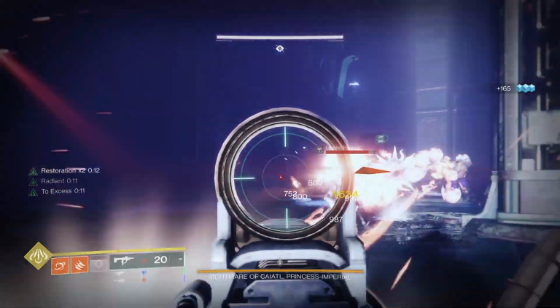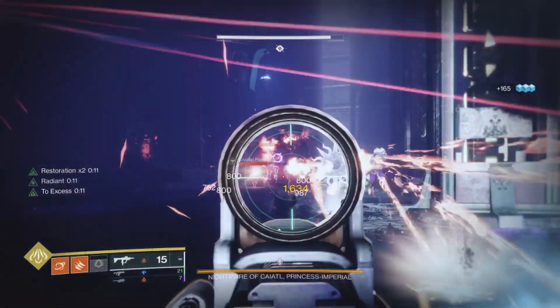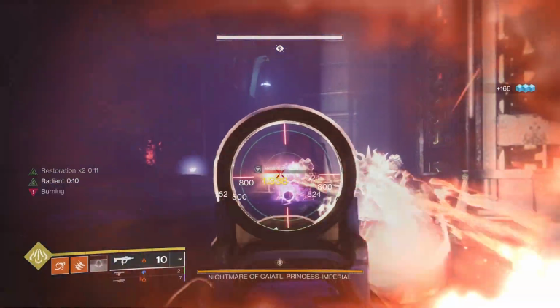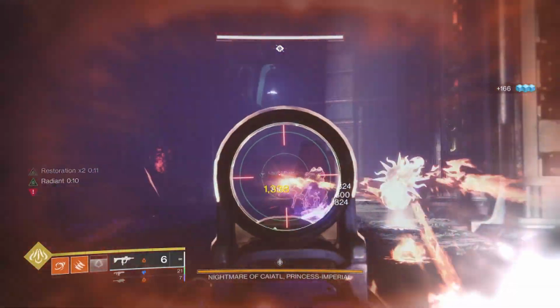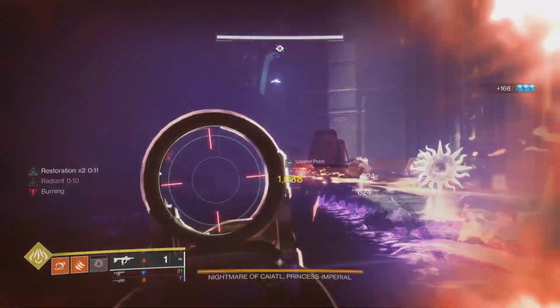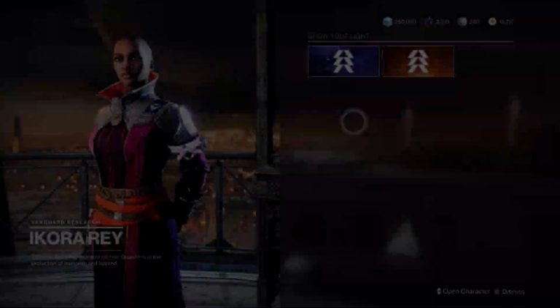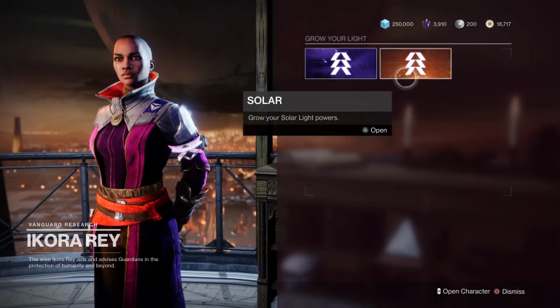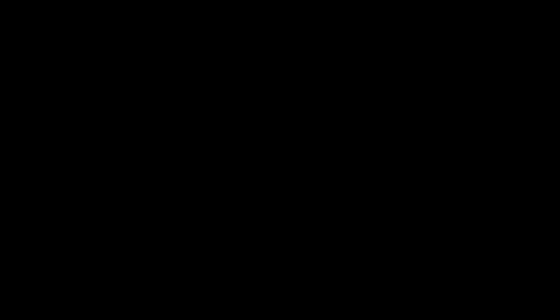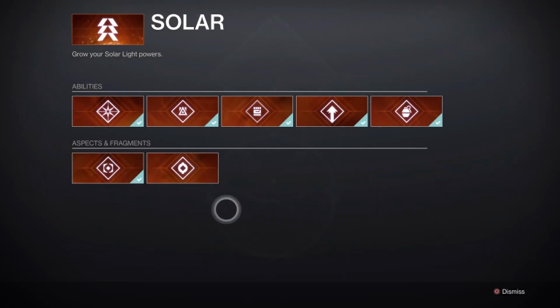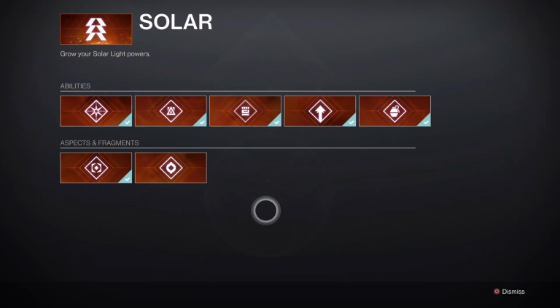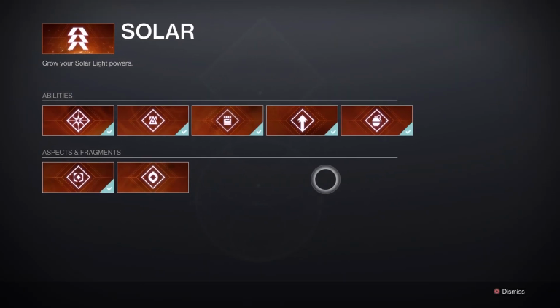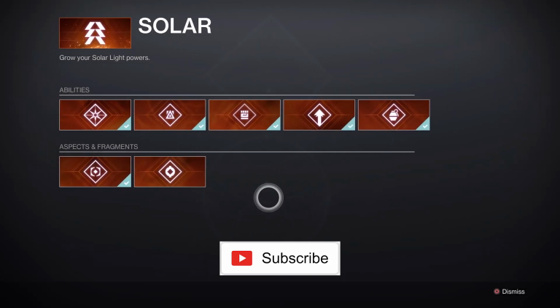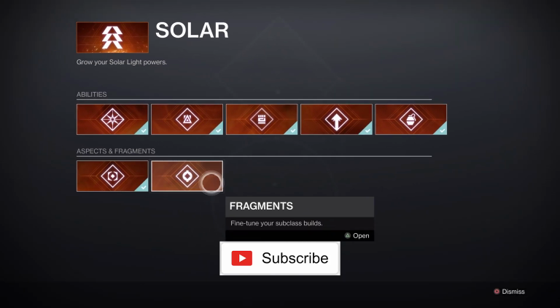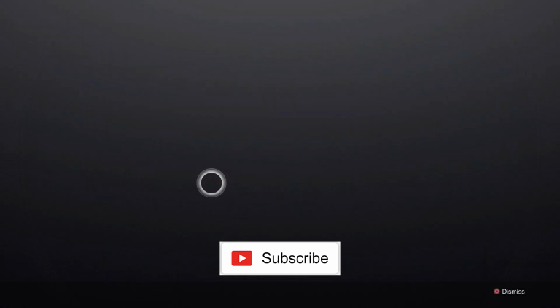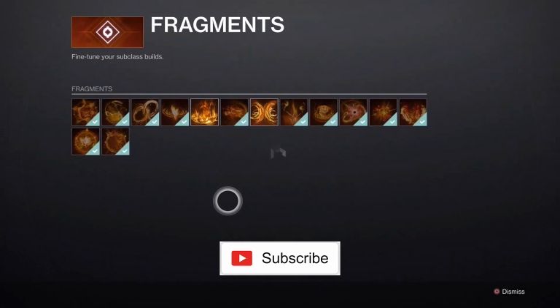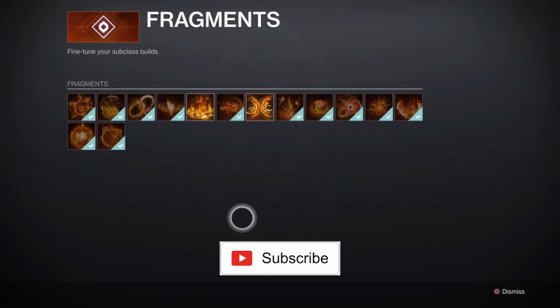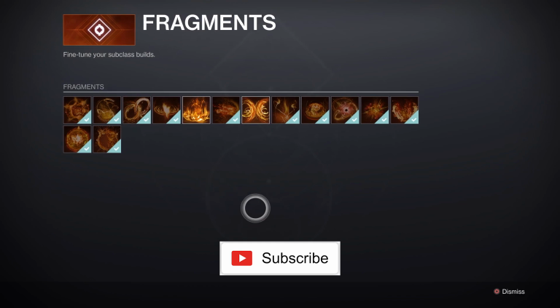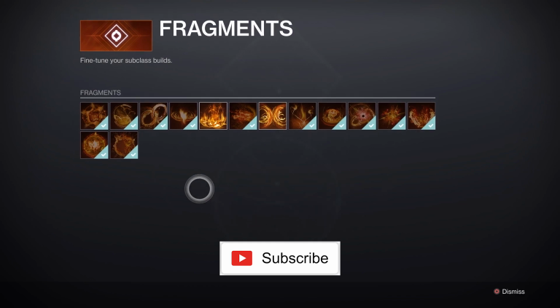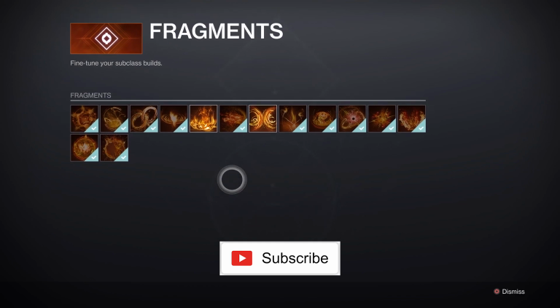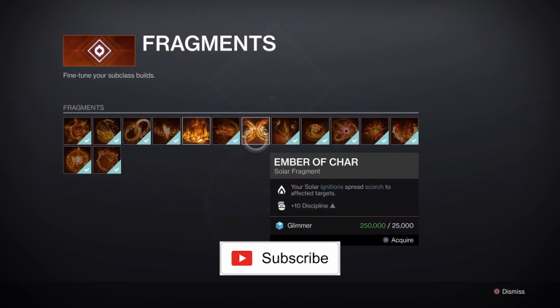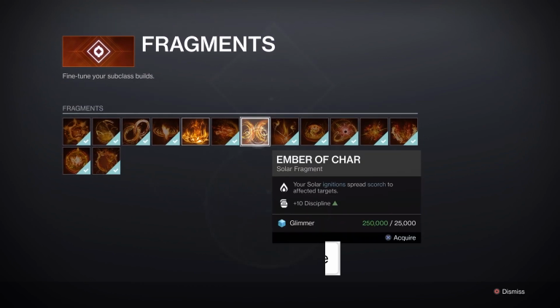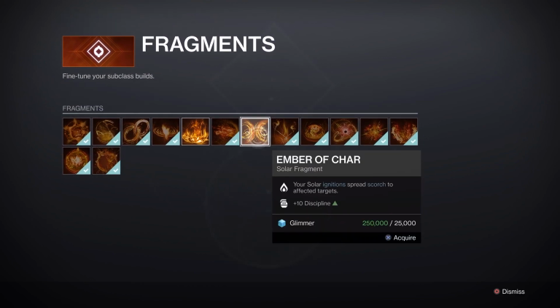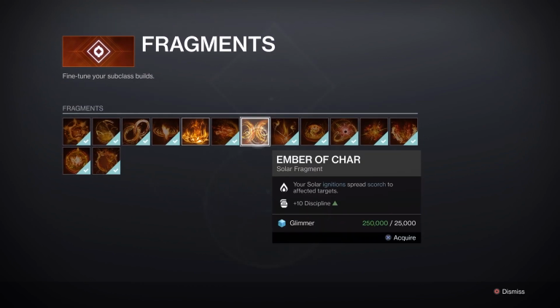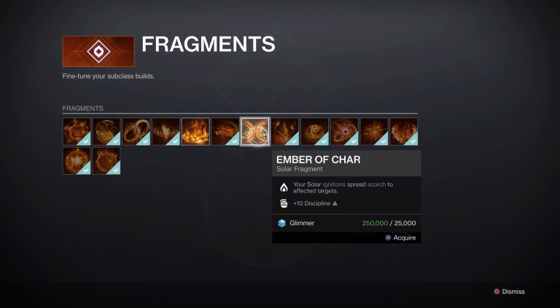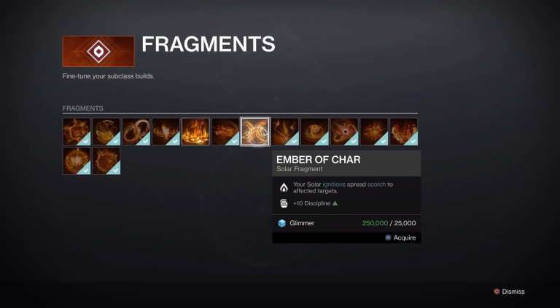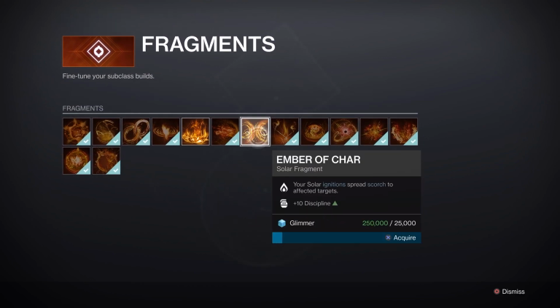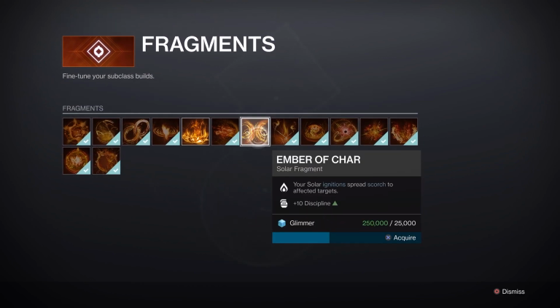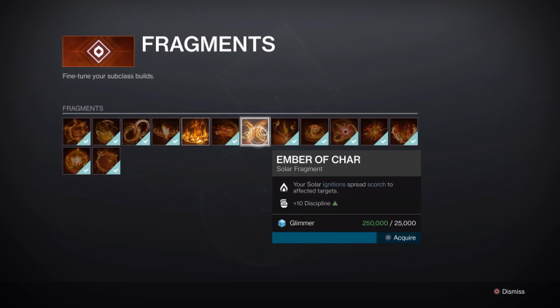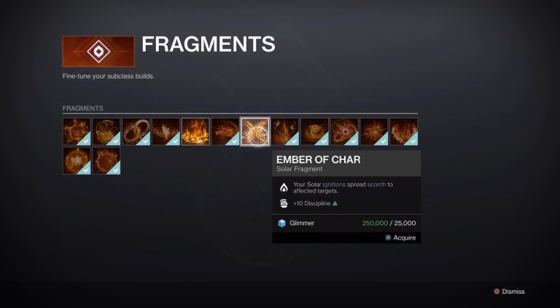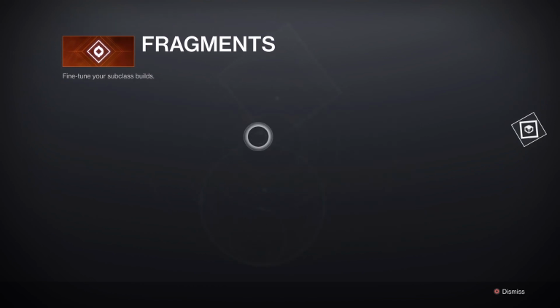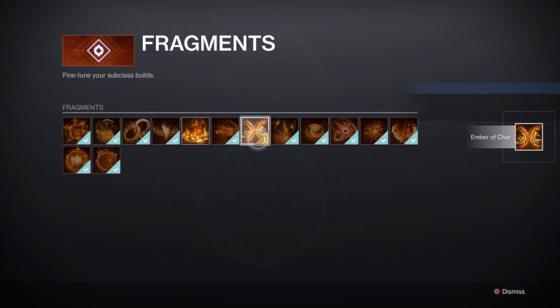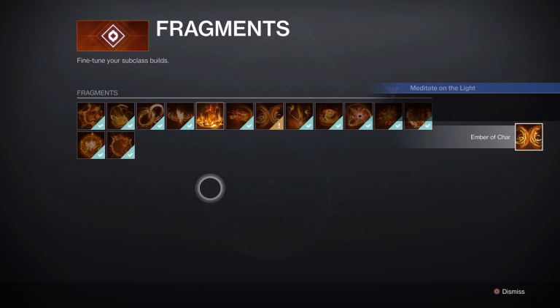First off, you're going to want to make your way to Ikora — she's going to have two new fragments for you to unlock. The first one is called Ember of Char, which seems pretty cool, but the one we're going to be looking for is Ember of Empyrean.